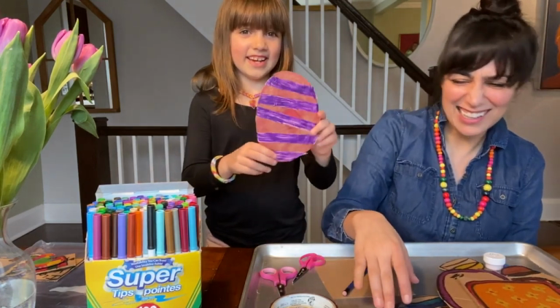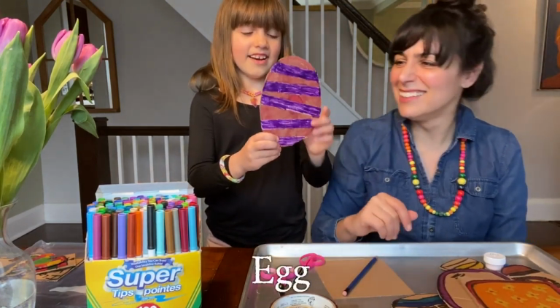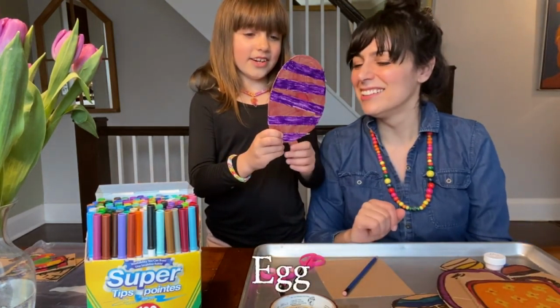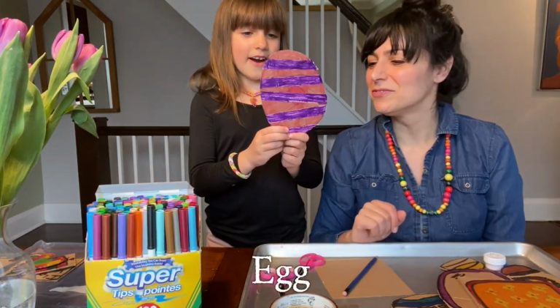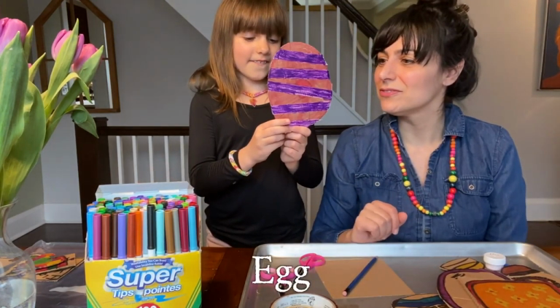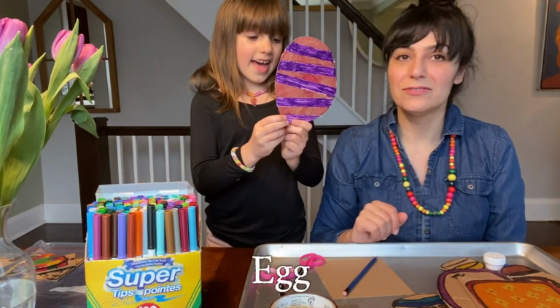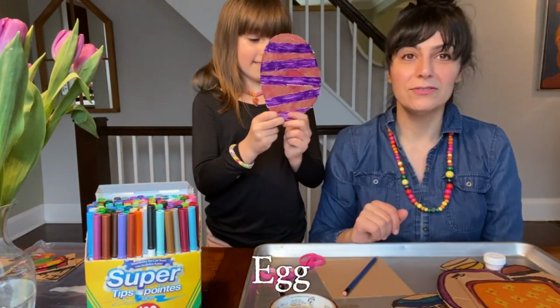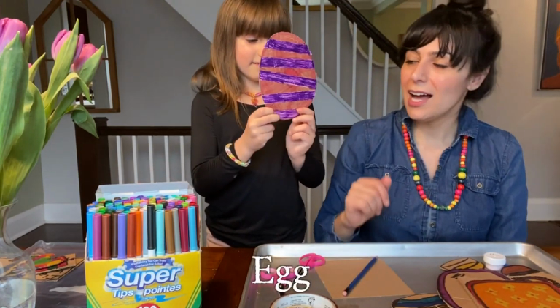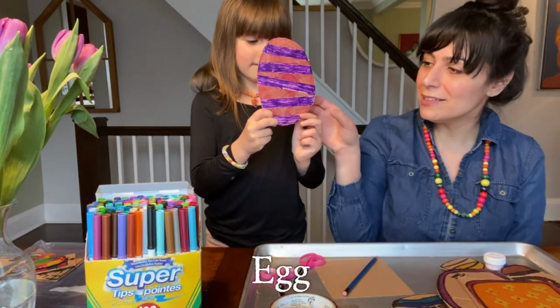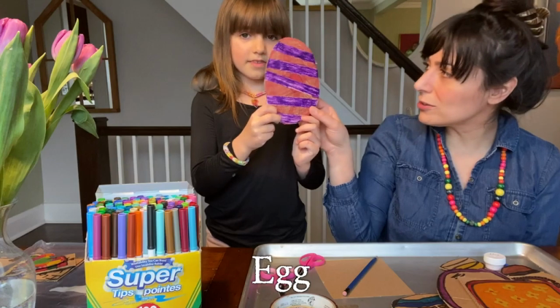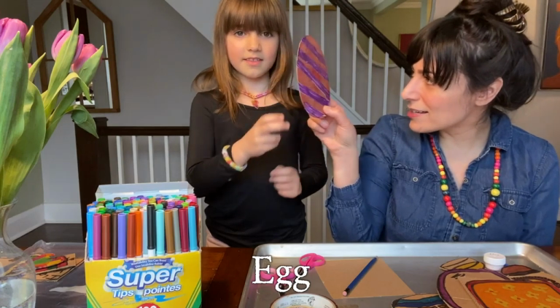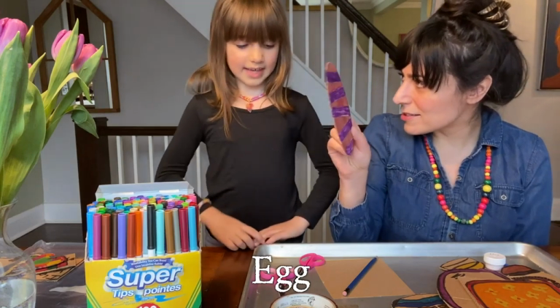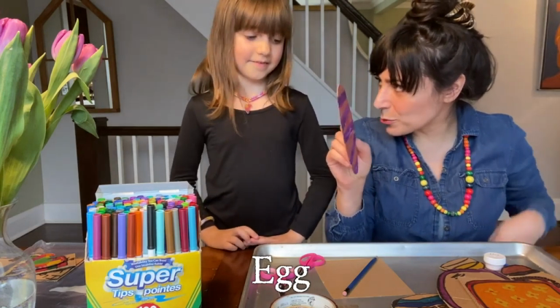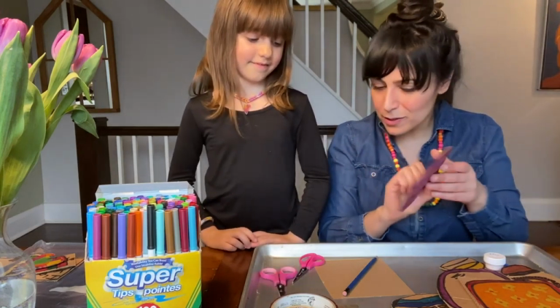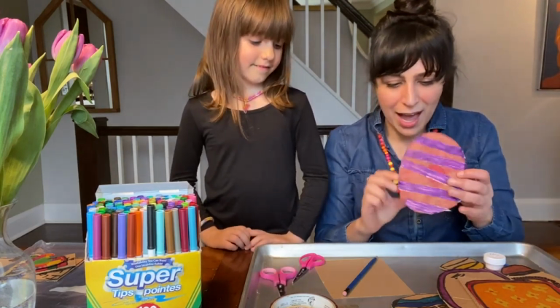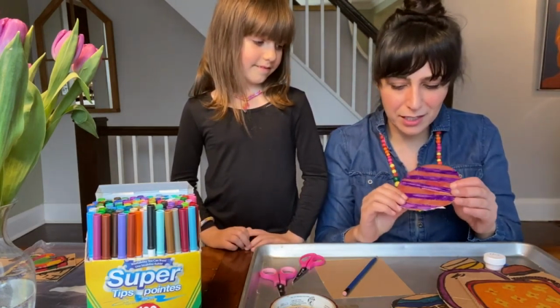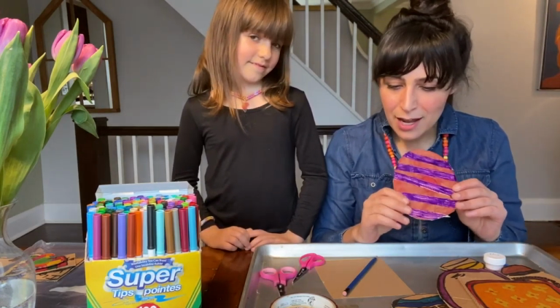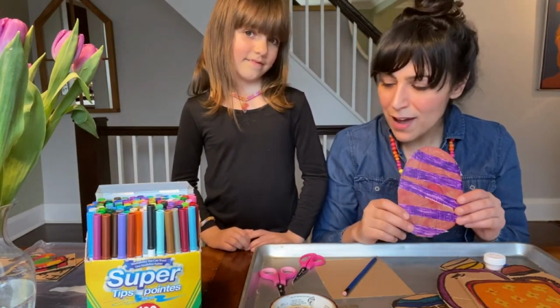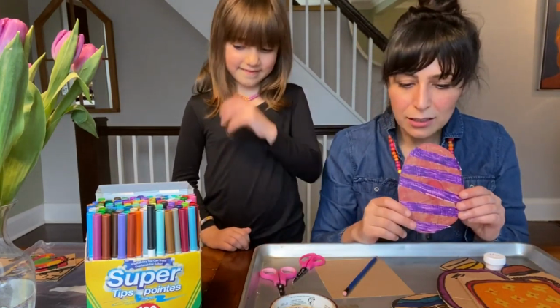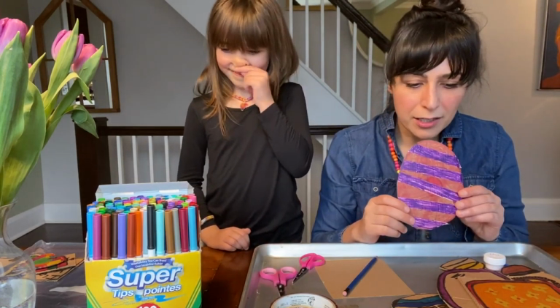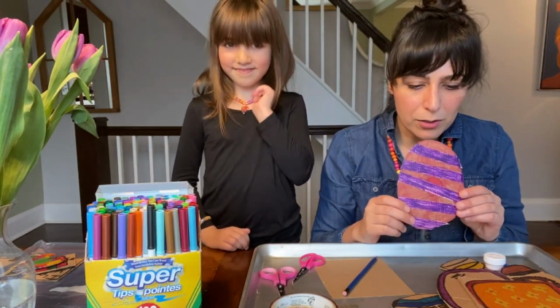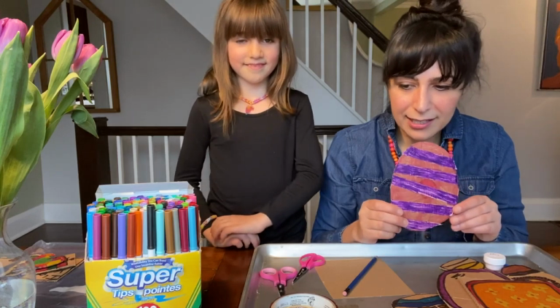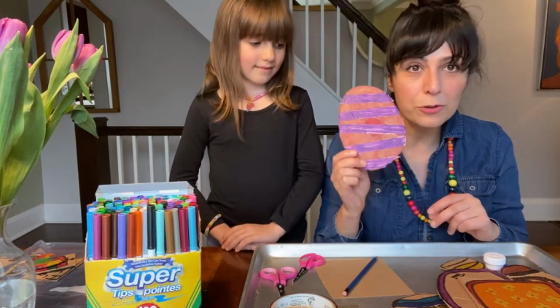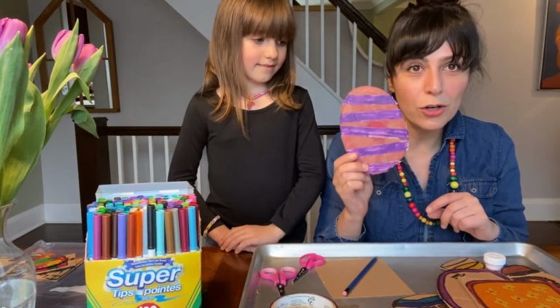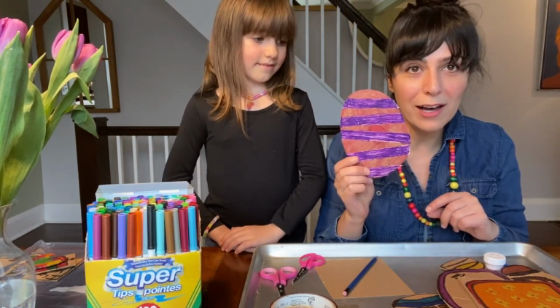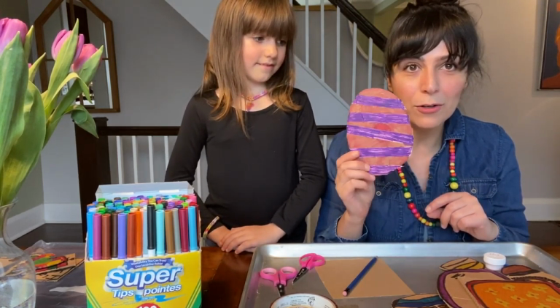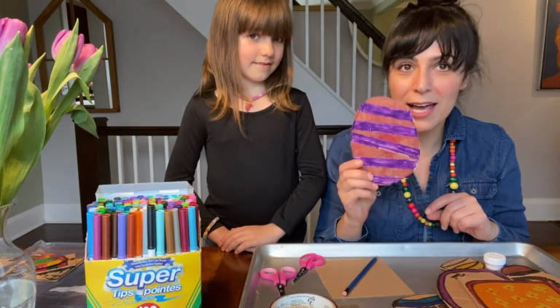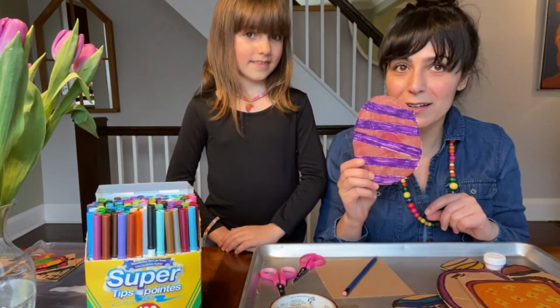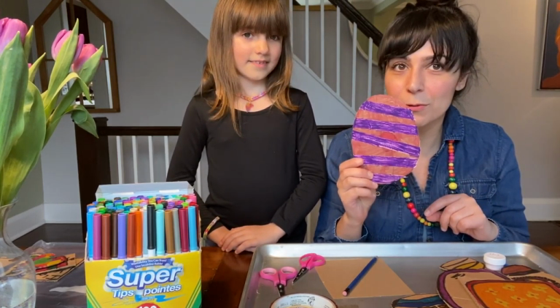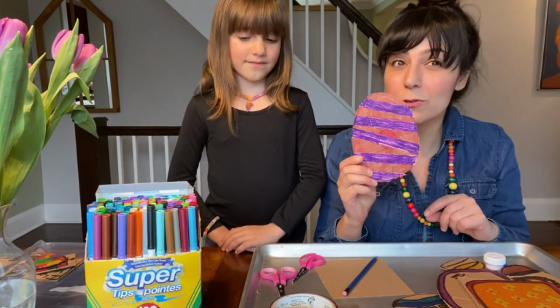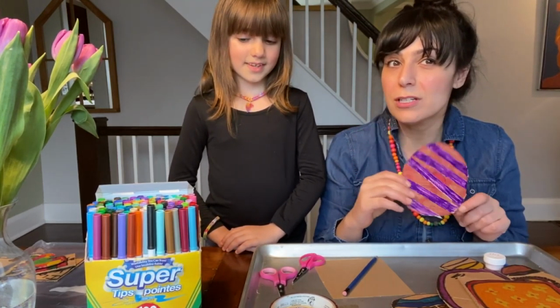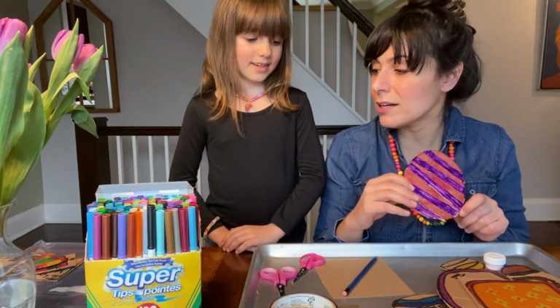And we also have the egg. Colored eggs are something really typical on the Haft-seen. And in a couple of seconds, Nilu's going to show you how to make your own egg and different ways that you can choose to decorate it.